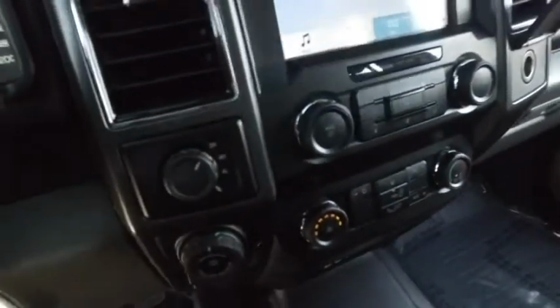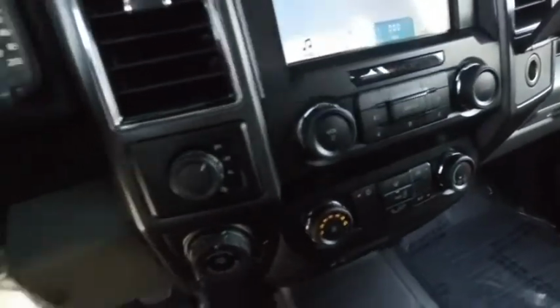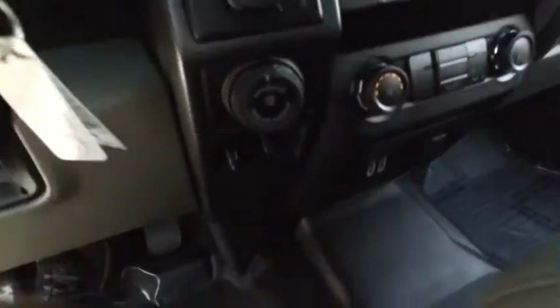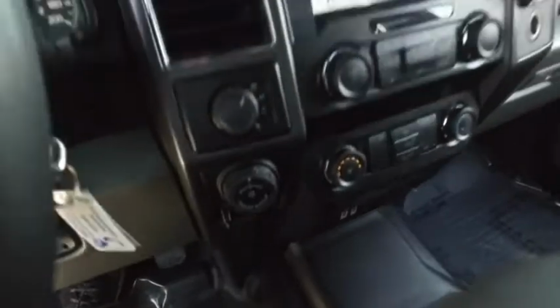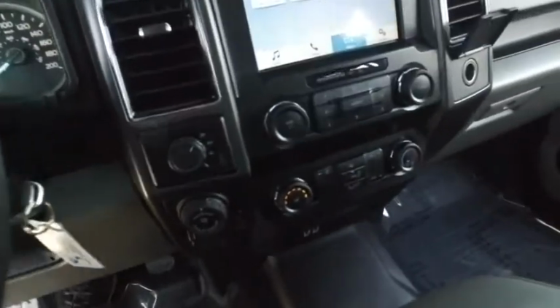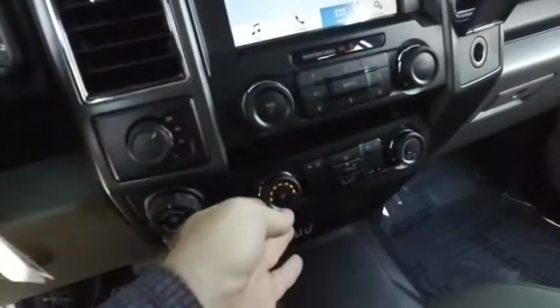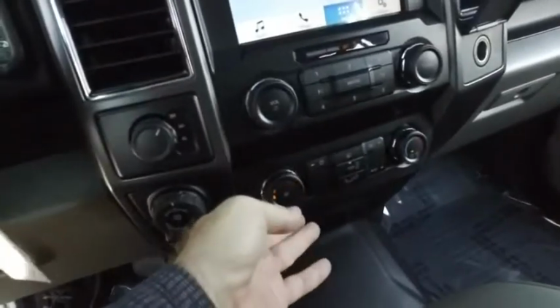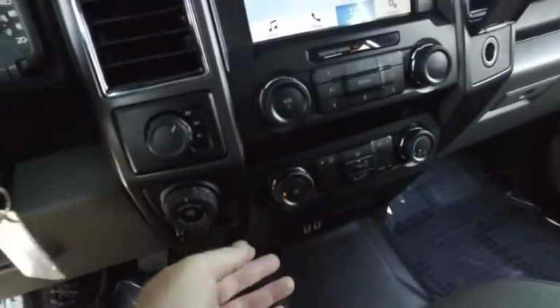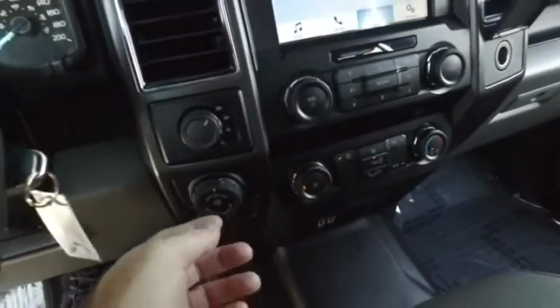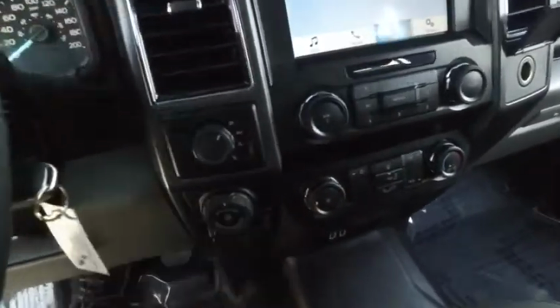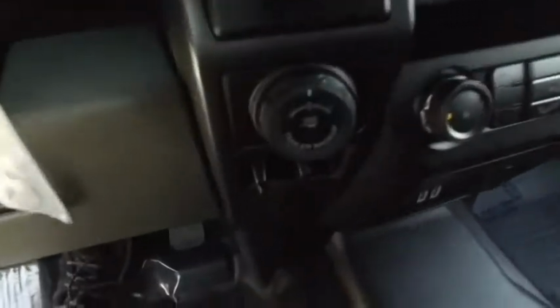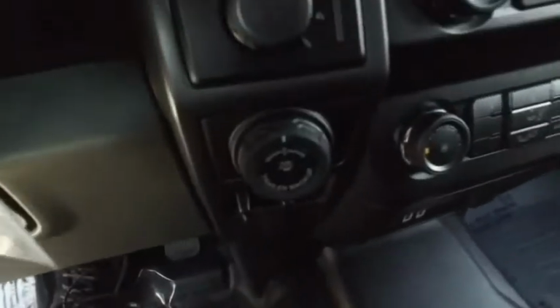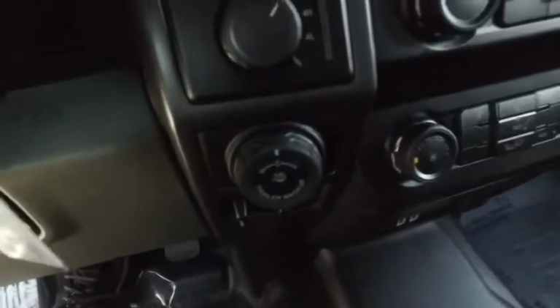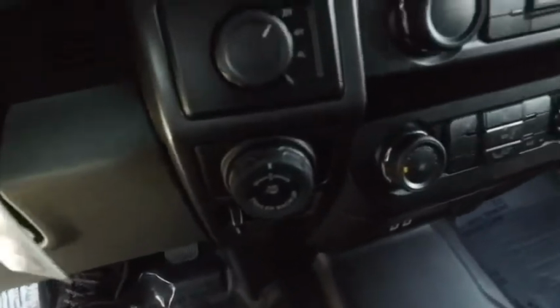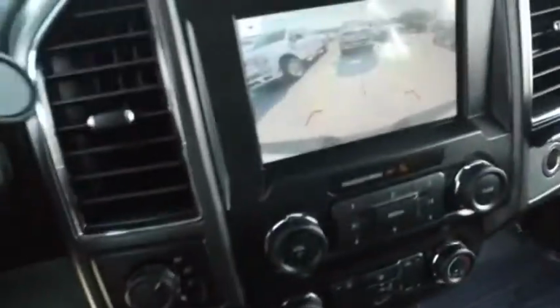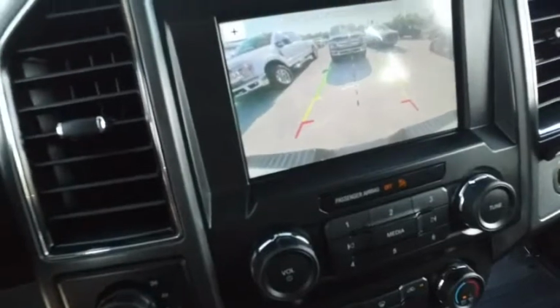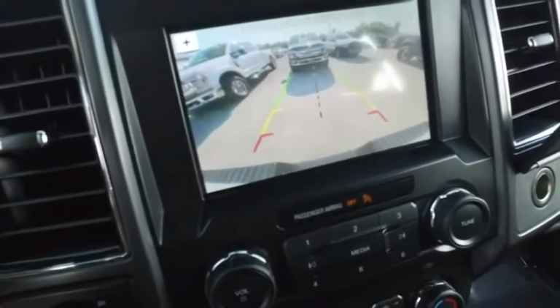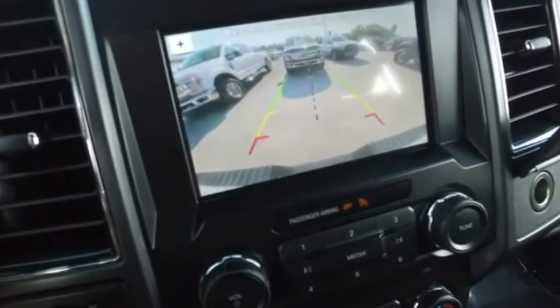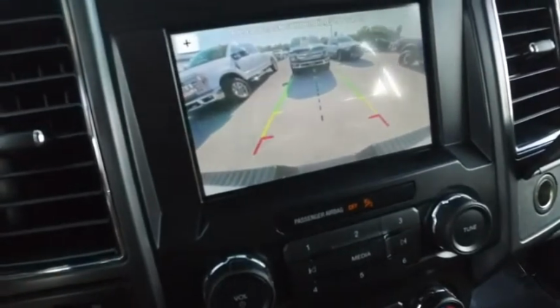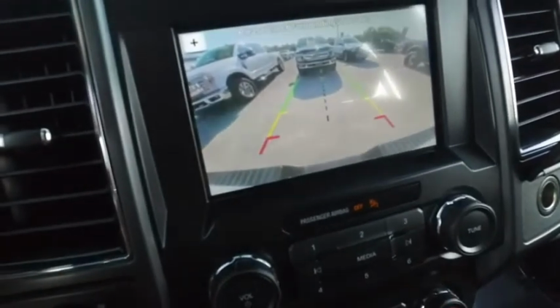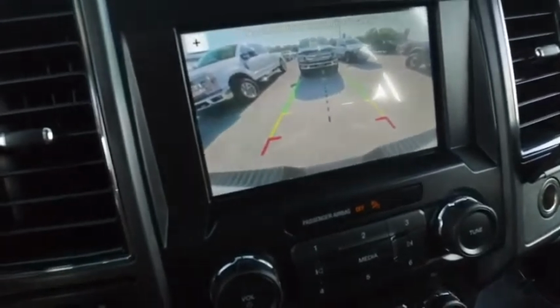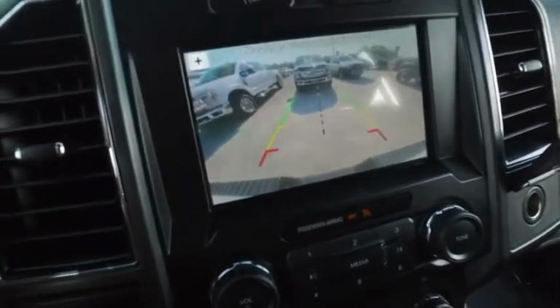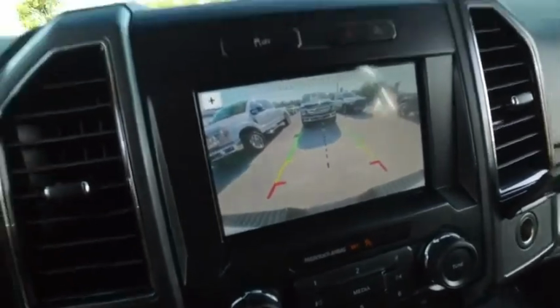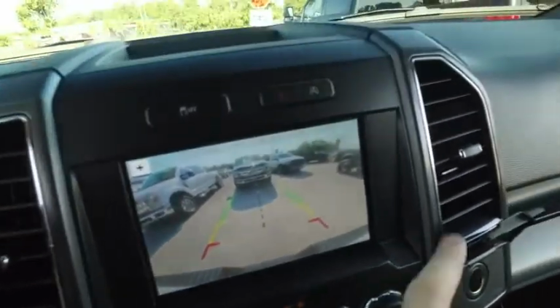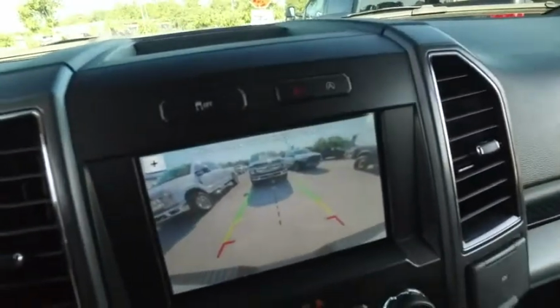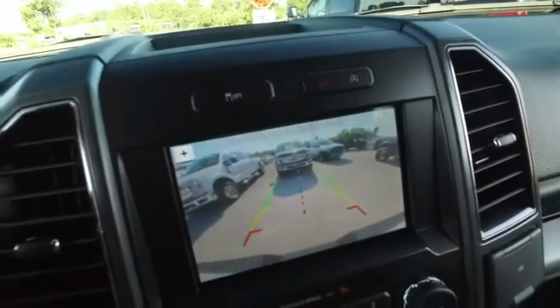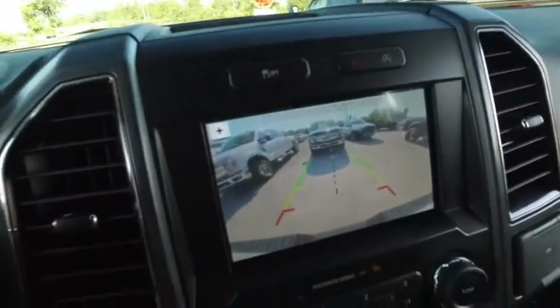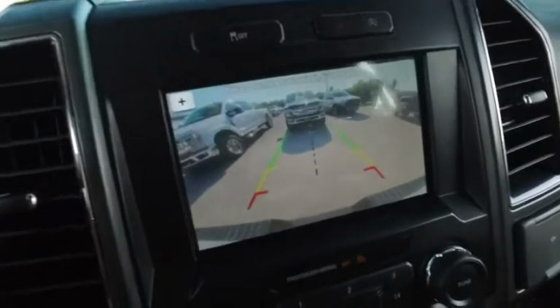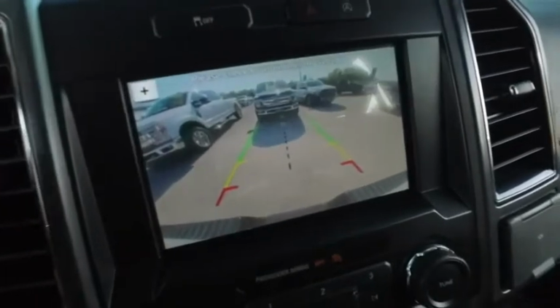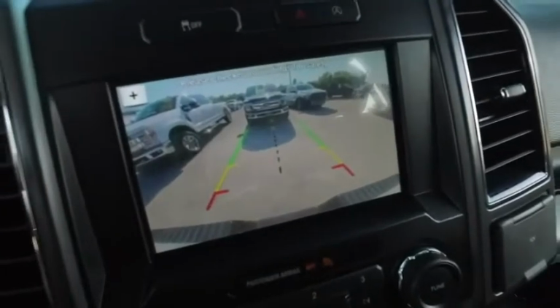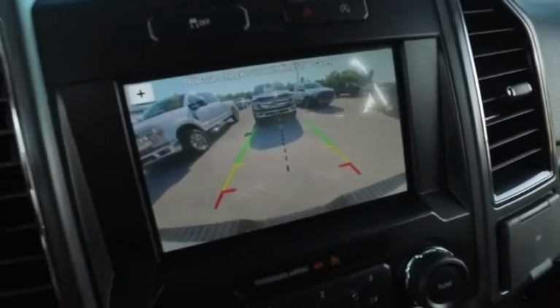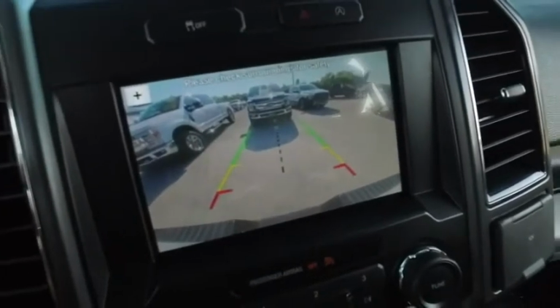Switch to four-wheel drive on the fly. Brake control for towing. Trailer backup assist — what this does is guide your hitch into your trailer. Getting in off the boat ramp has never been easier, and getting that RV hooked up is a cinch.